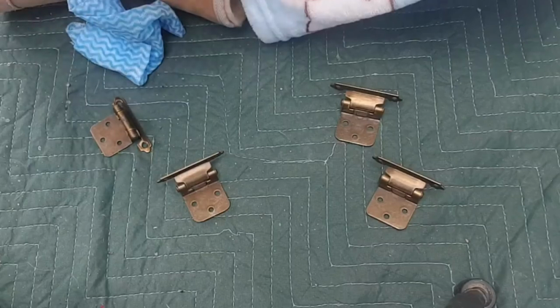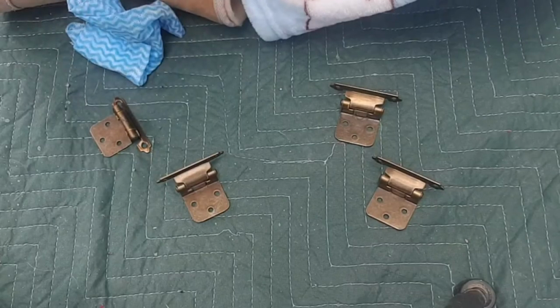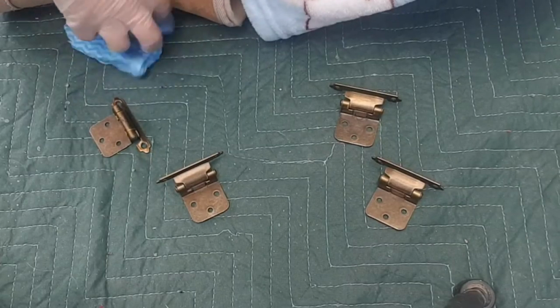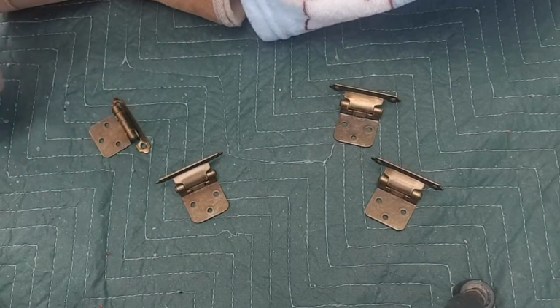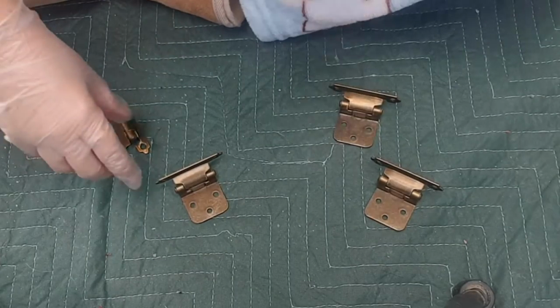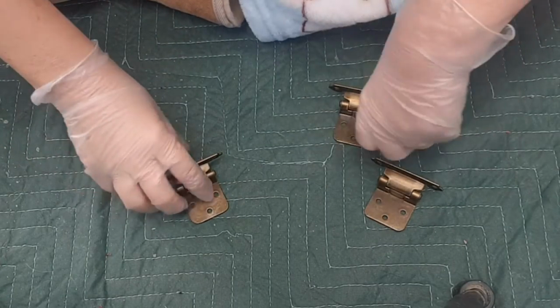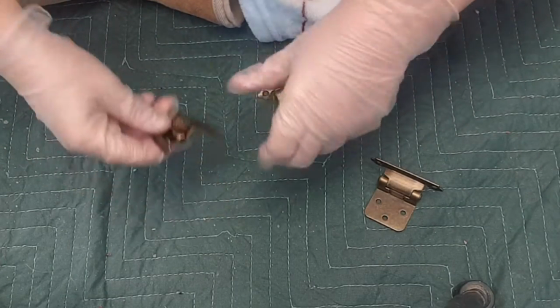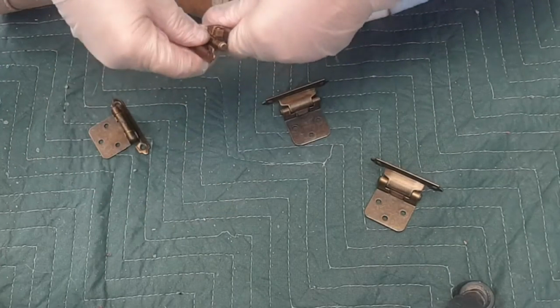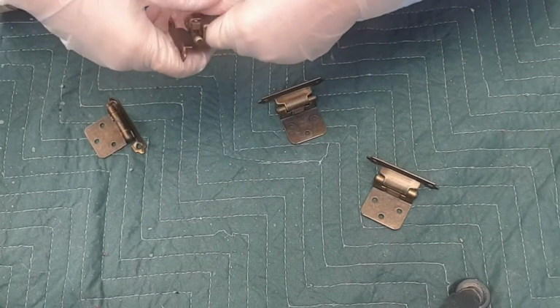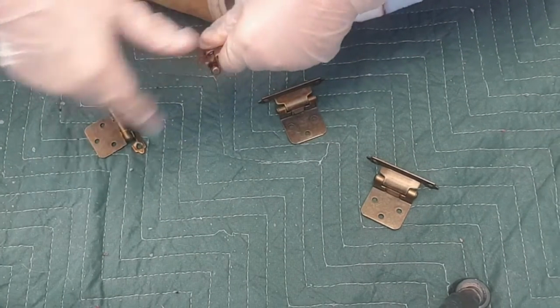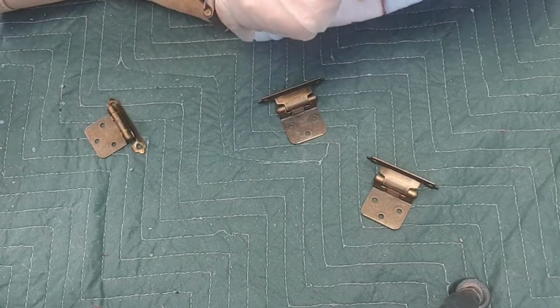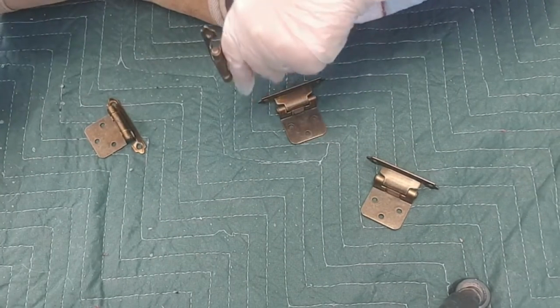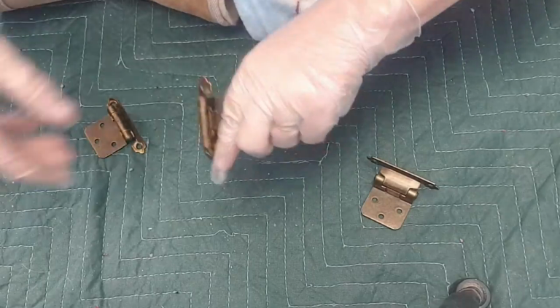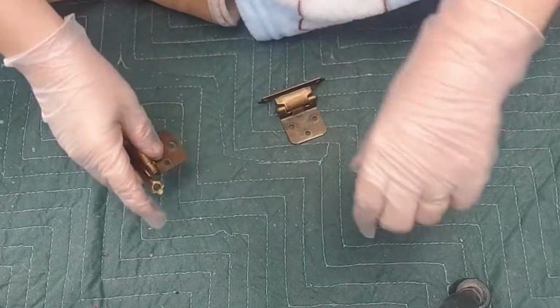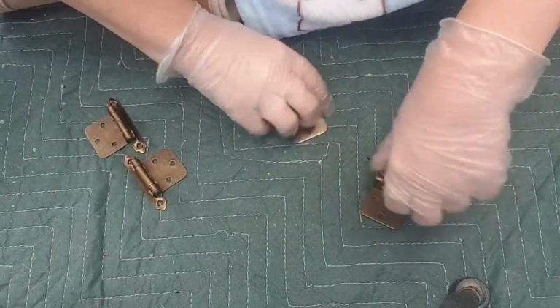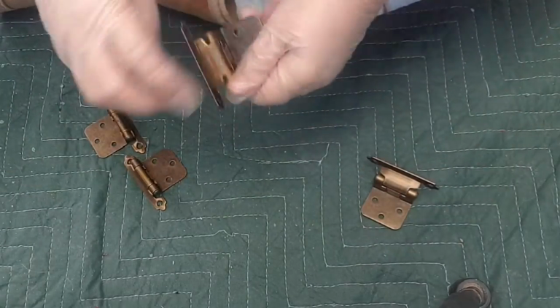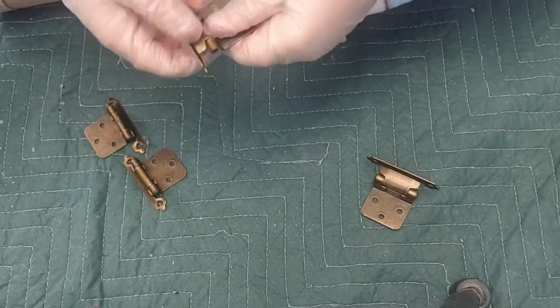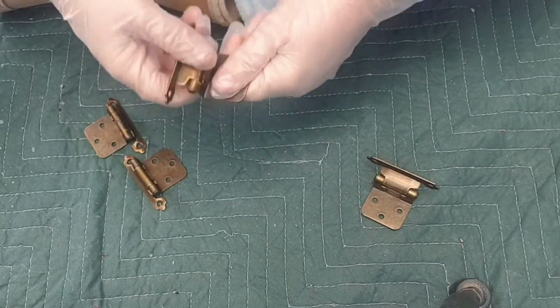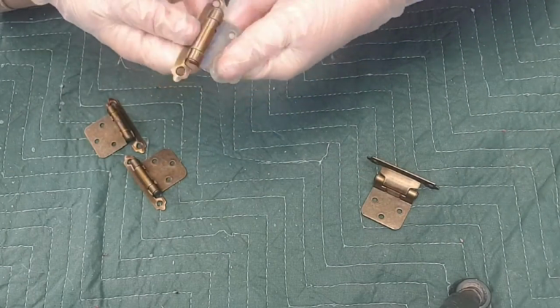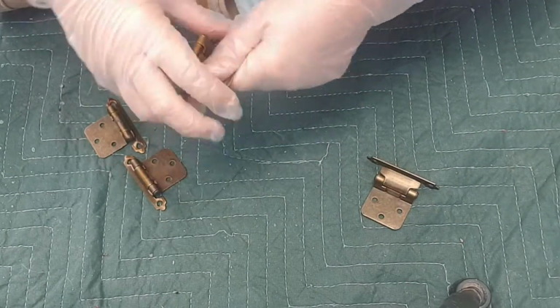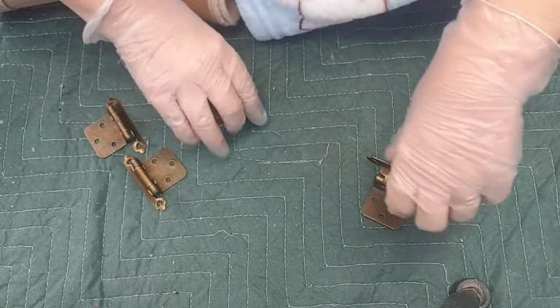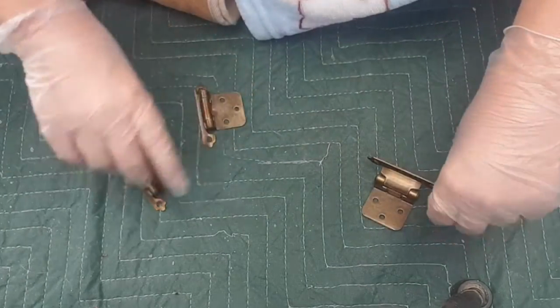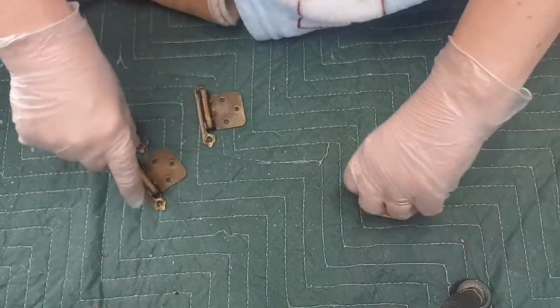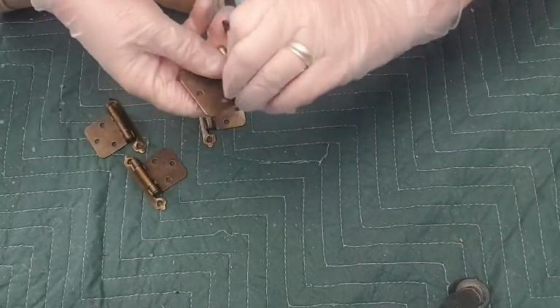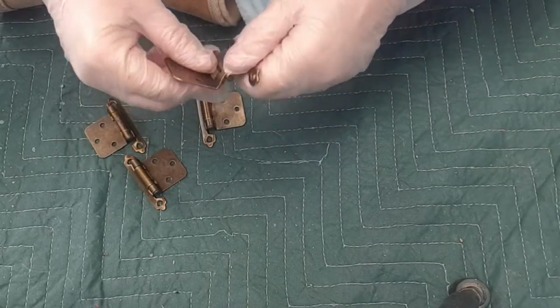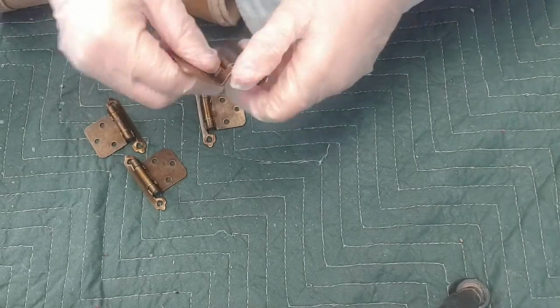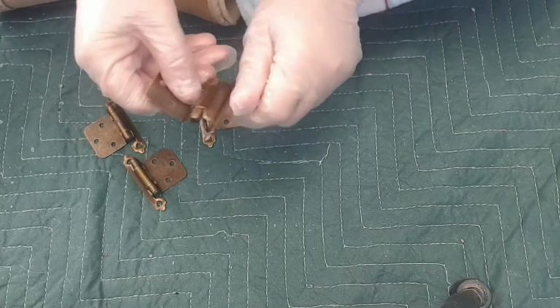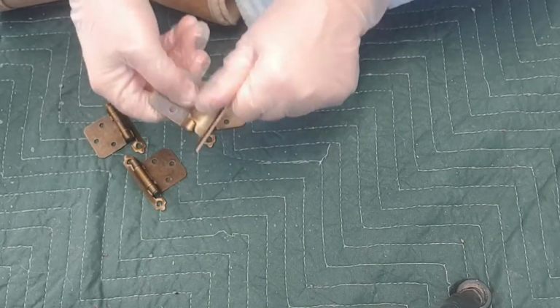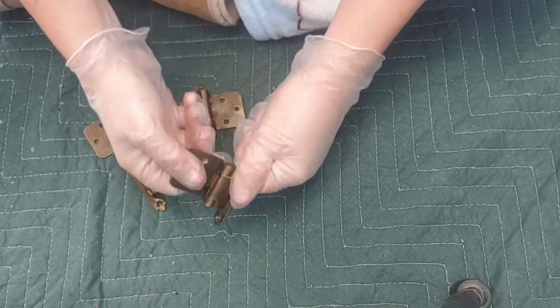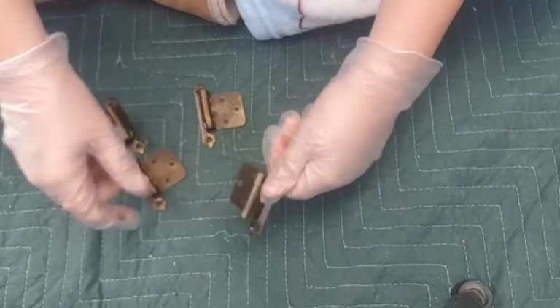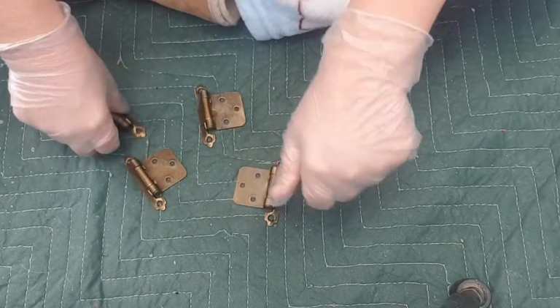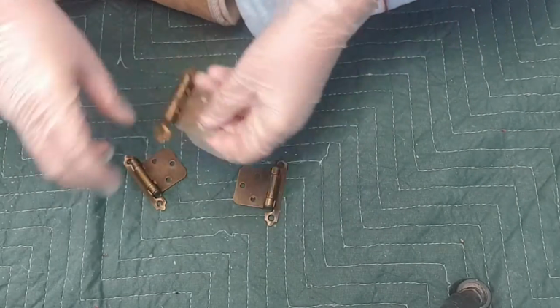Hi guys, it's Rochelle from Monolane Furniture. I'm just over doing some reviews of products for Capriol Shabby Chic. I've just cleaned these with Nour Glass Nour Clean and now they're dry and ready for me to spray paint.